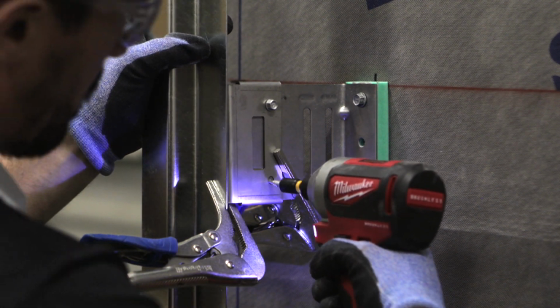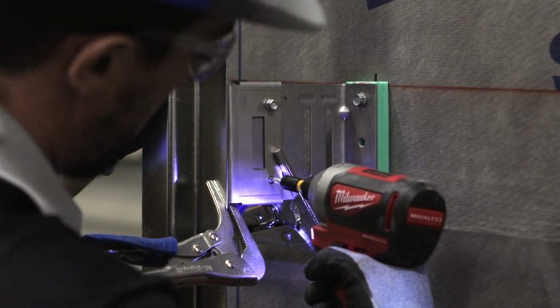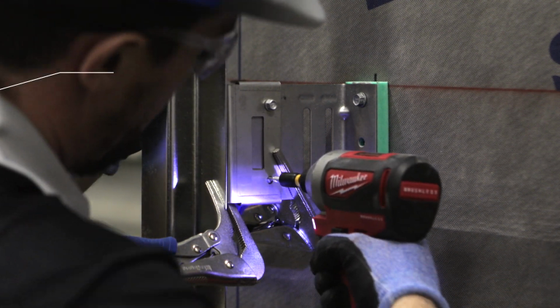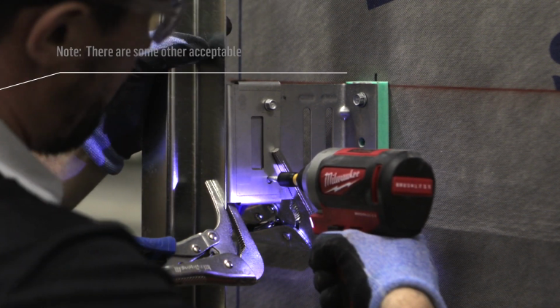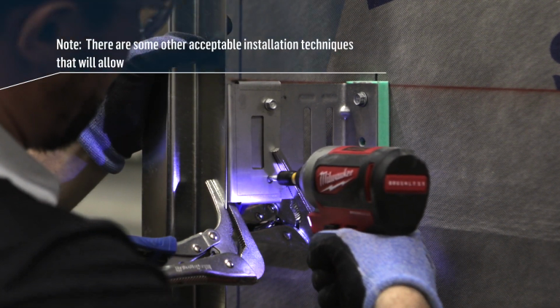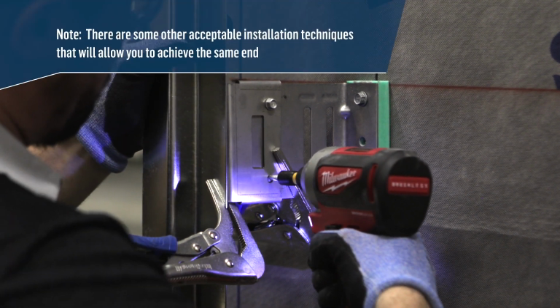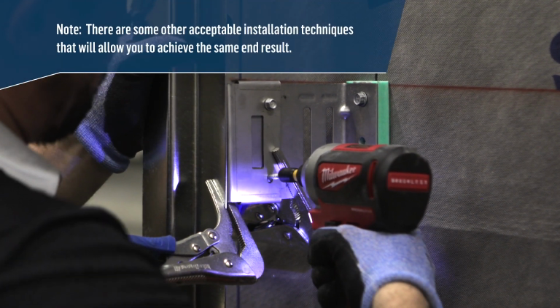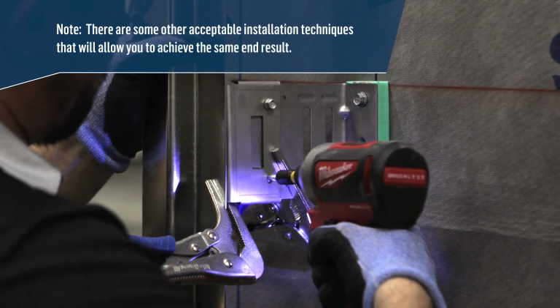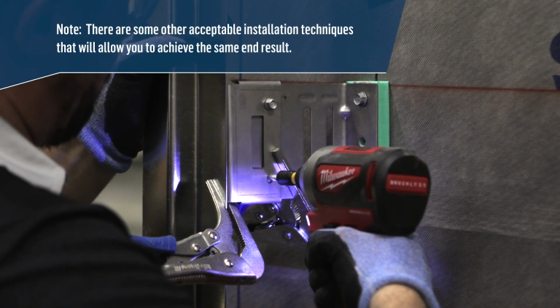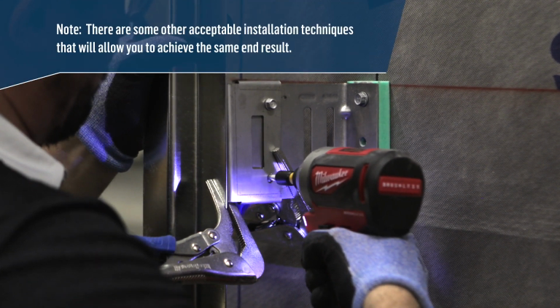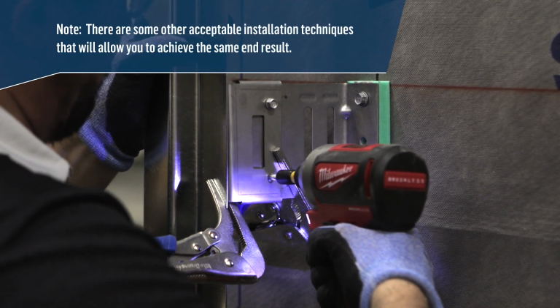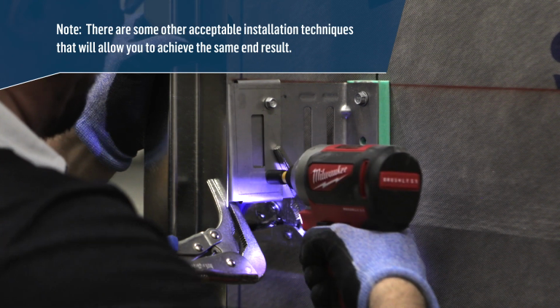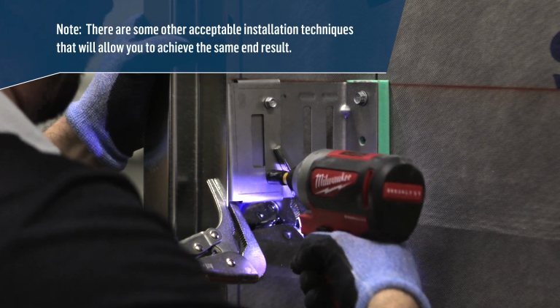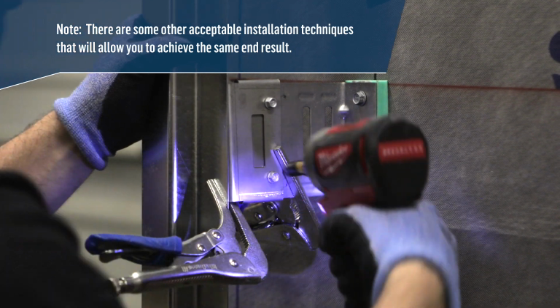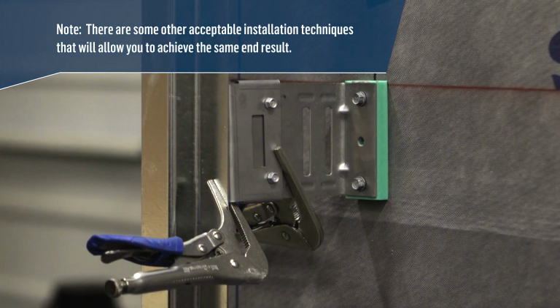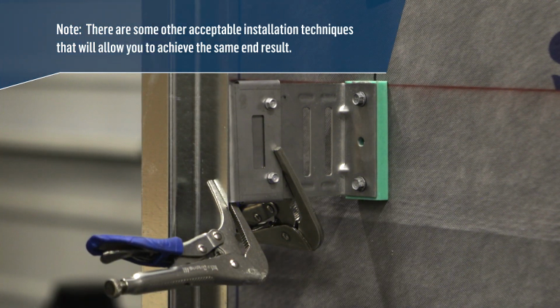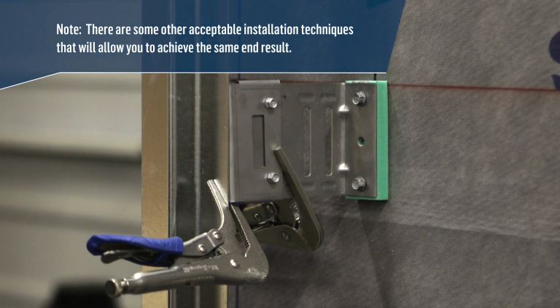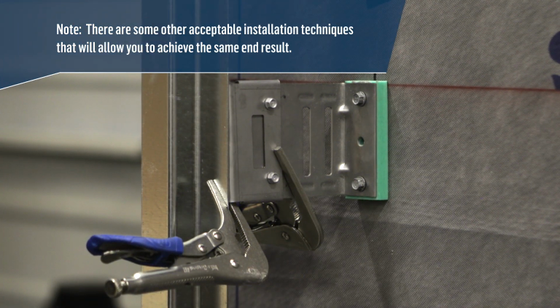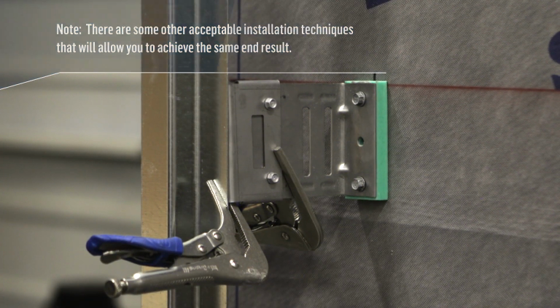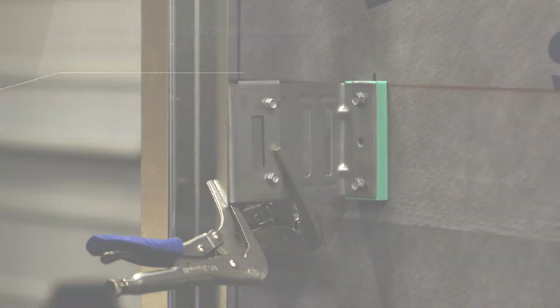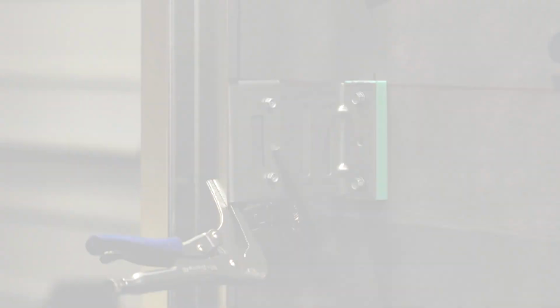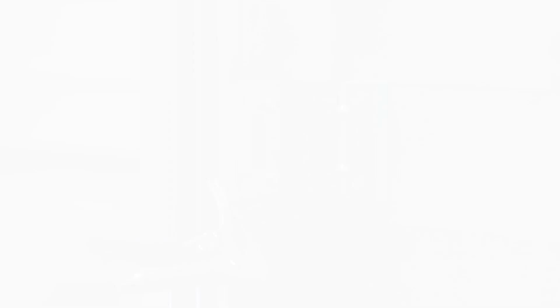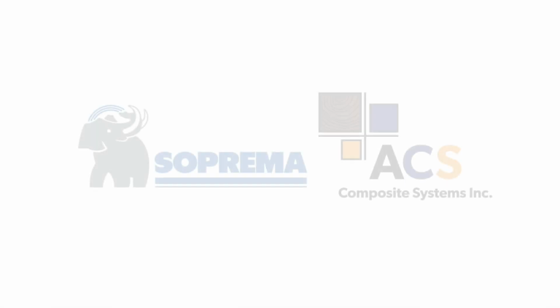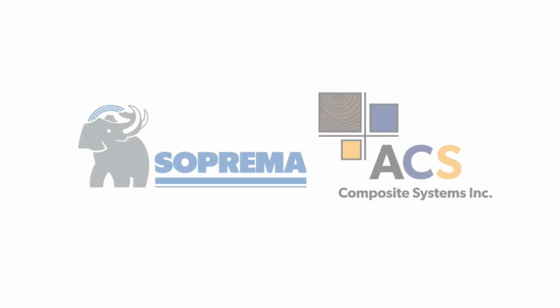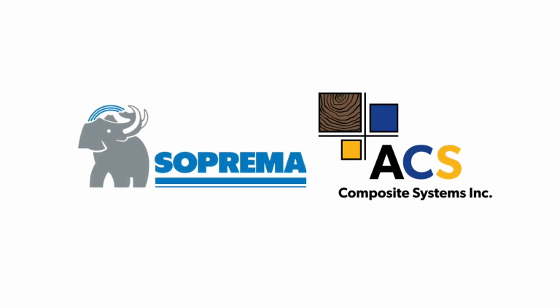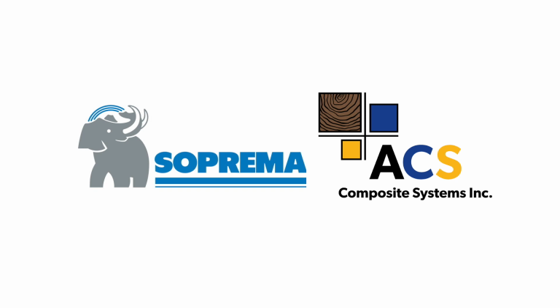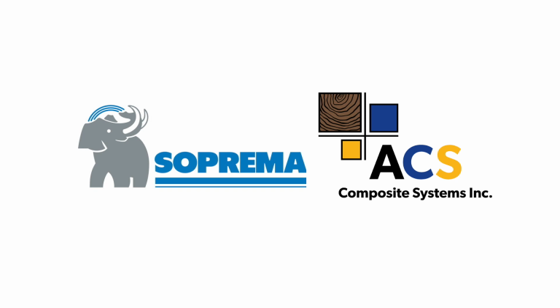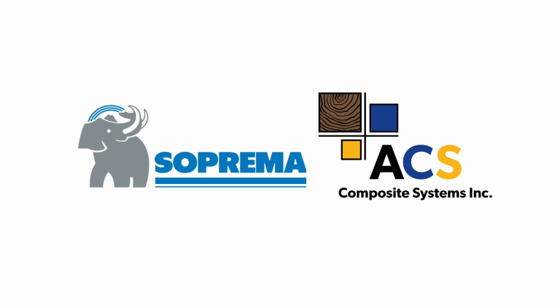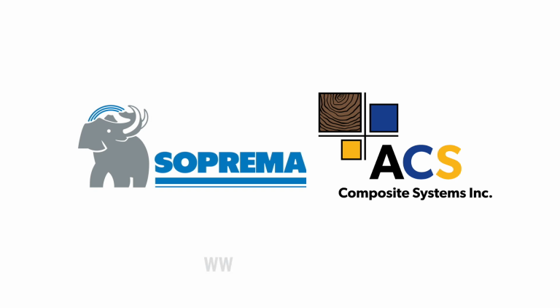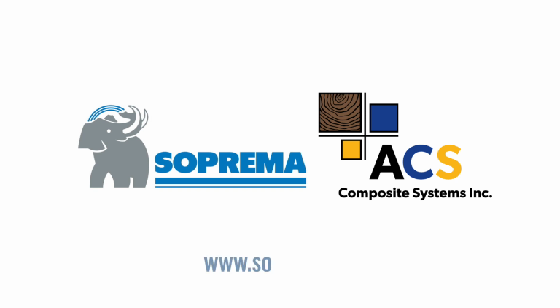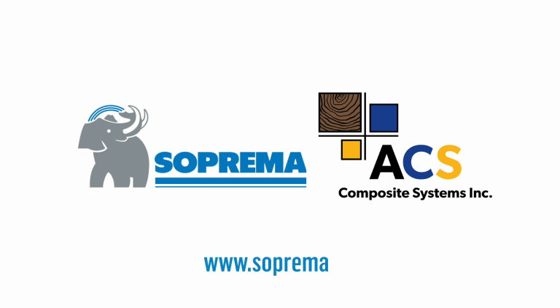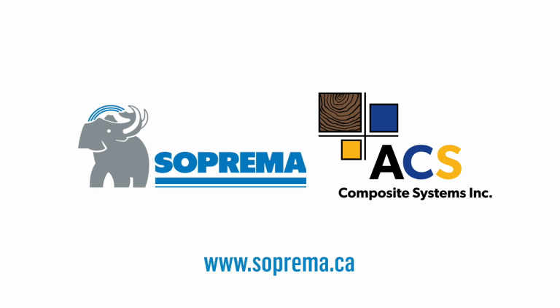Be aware that there are some other acceptable installation techniques that will allow you to achieve the same end result. For more information, visit us online at suprema.ca.